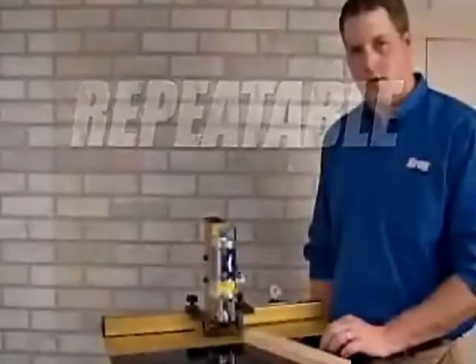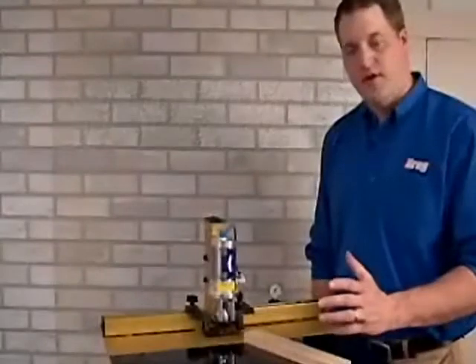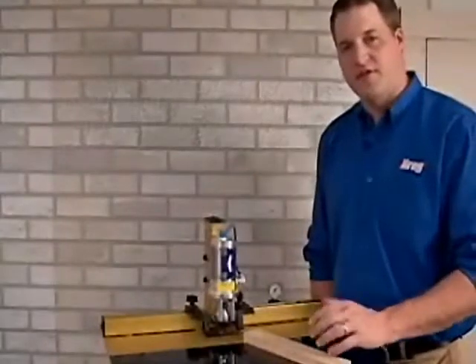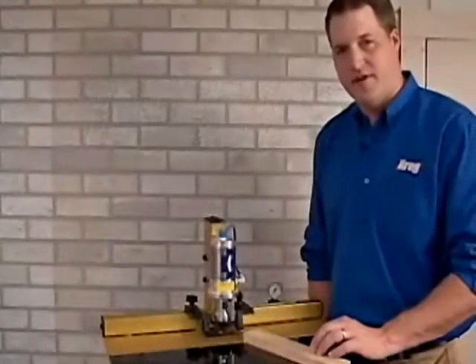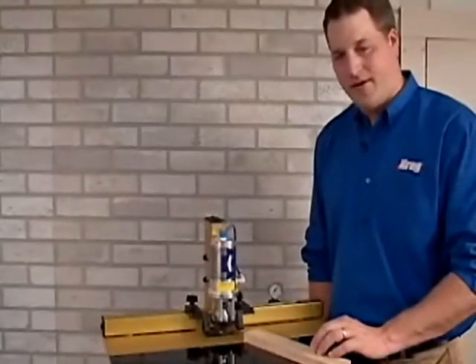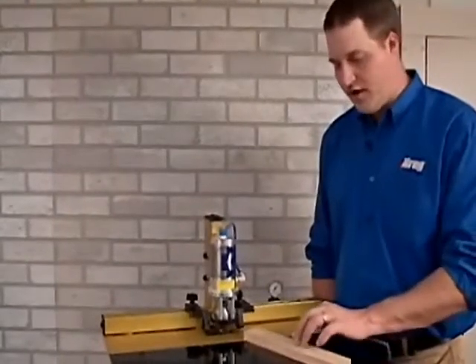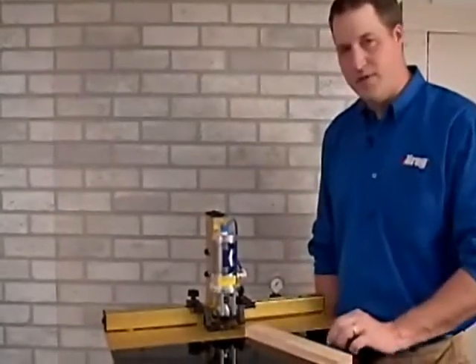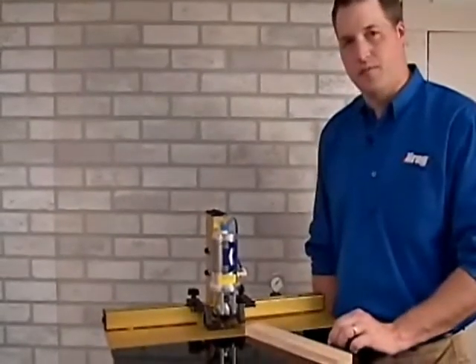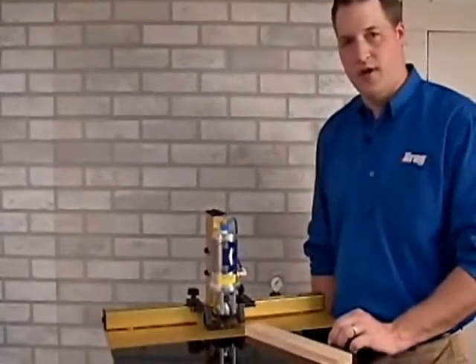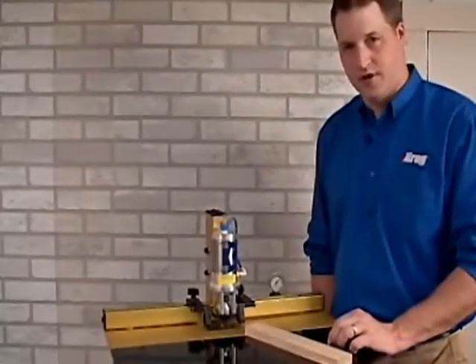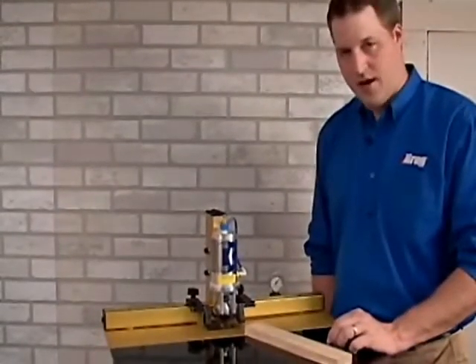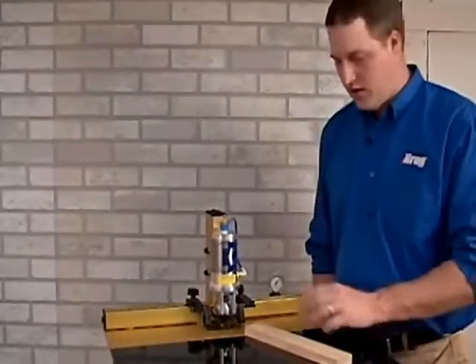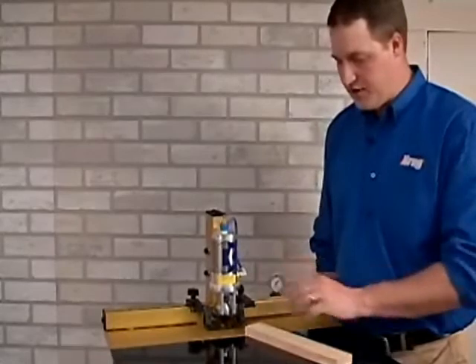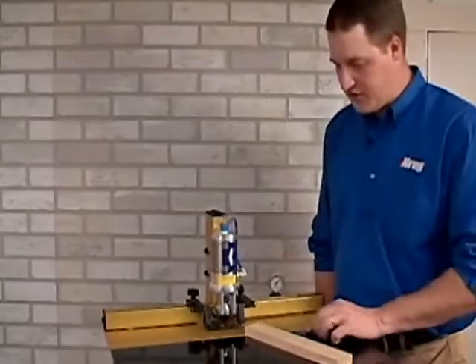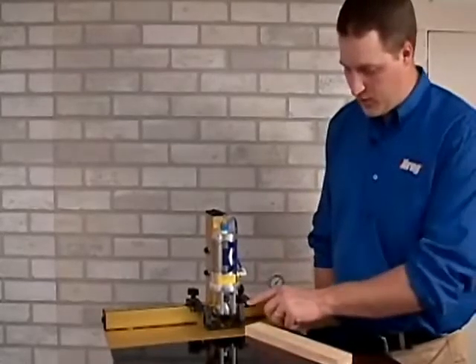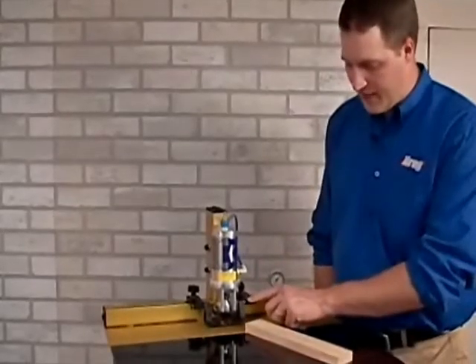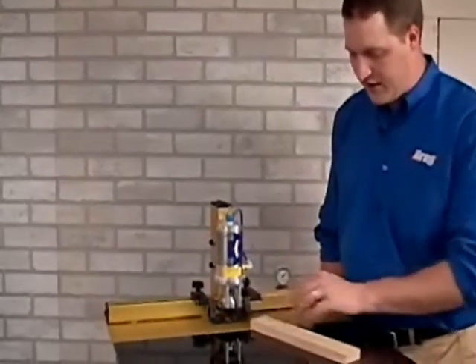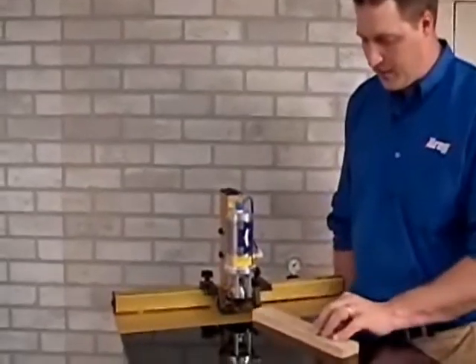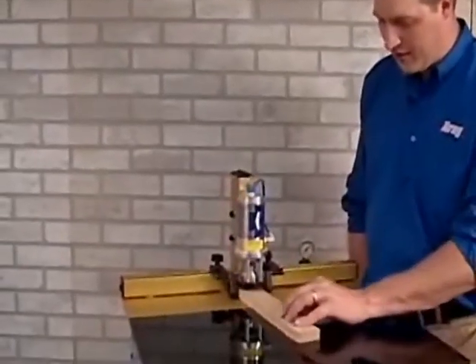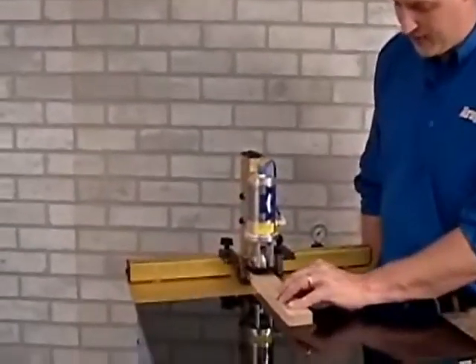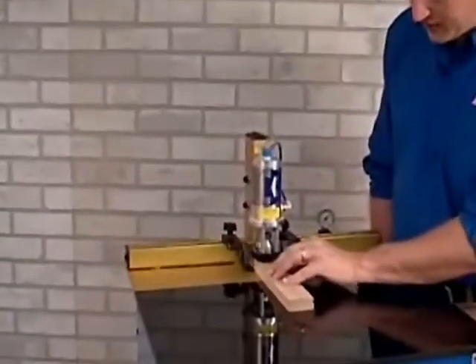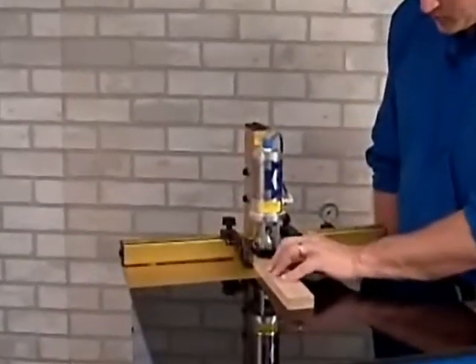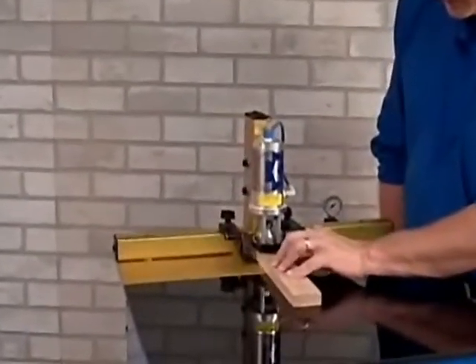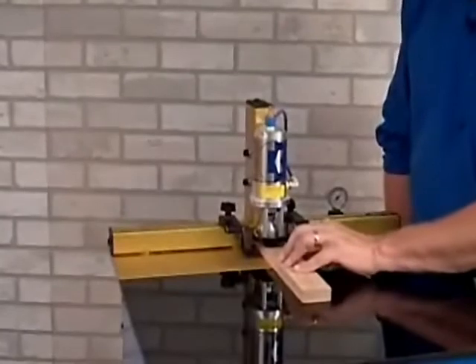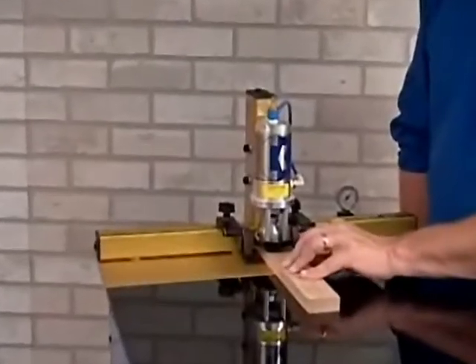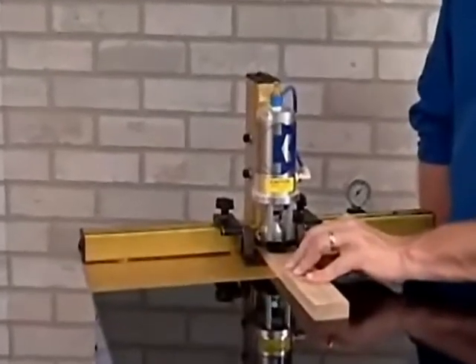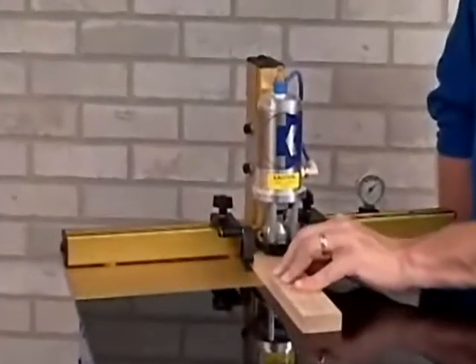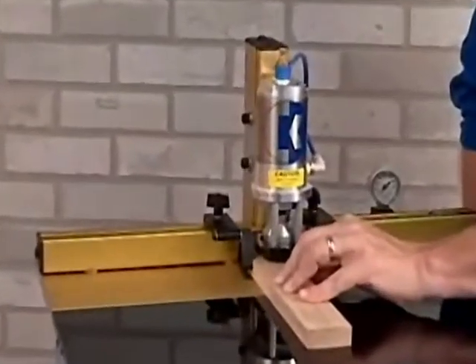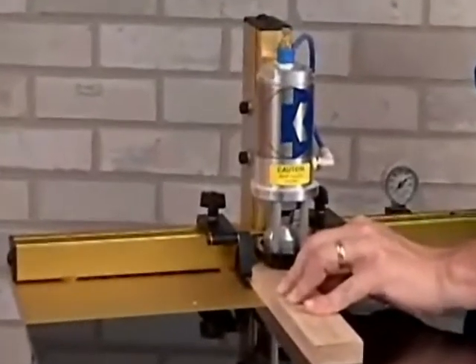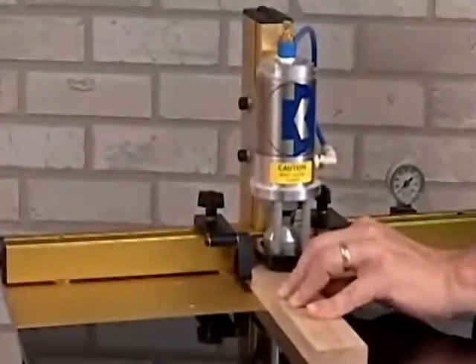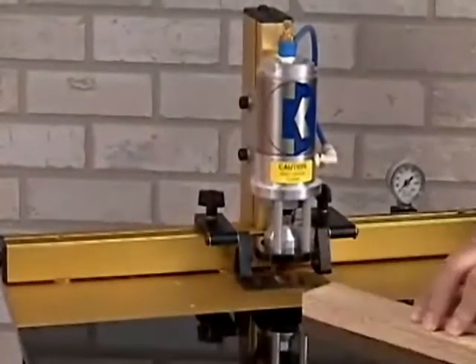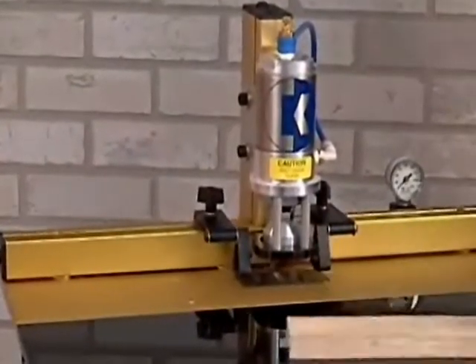The ability to consistently place a pocket hole across a workpiece is important in any production shop. Kreg Machines feature unique swing stops that allow you to place pocket holes consistently across a workpiece. In addition, they can be bypassed when not needed by simply pushing the board into the face of the stop.